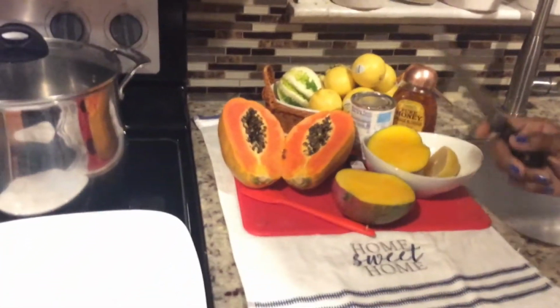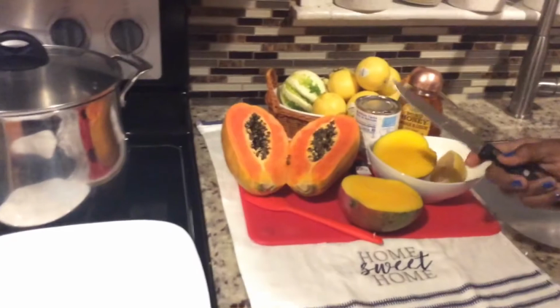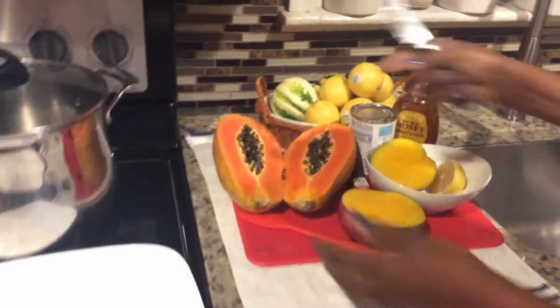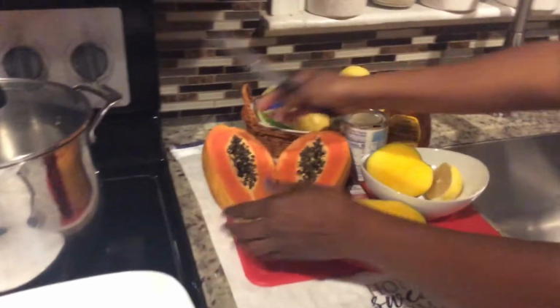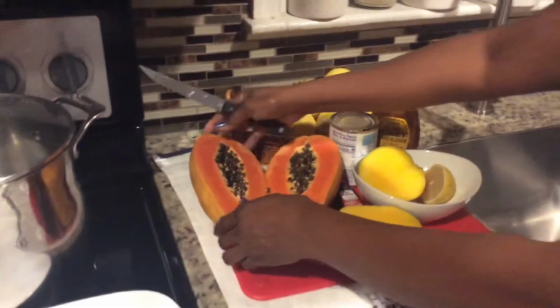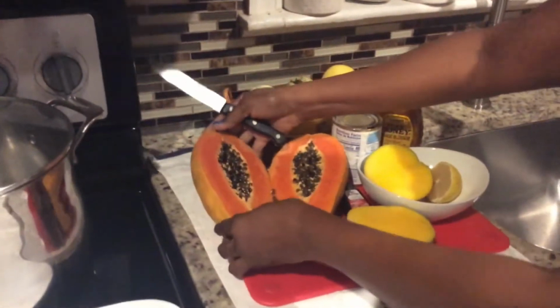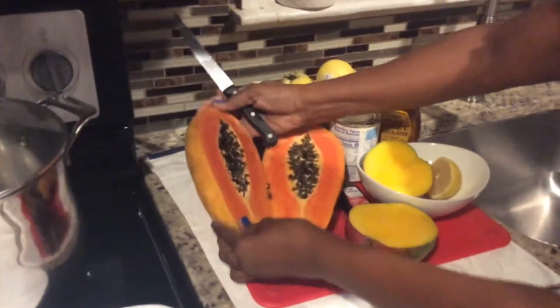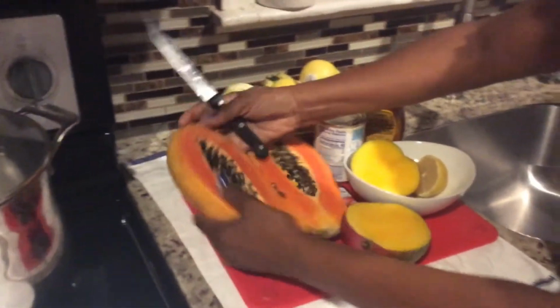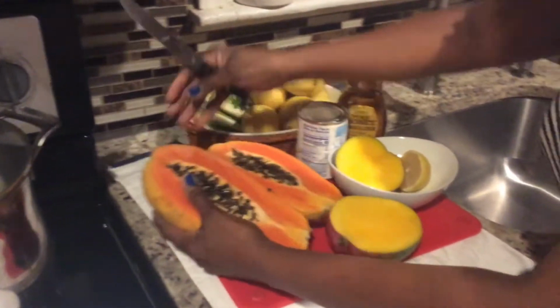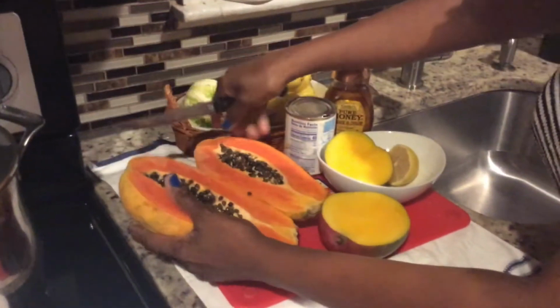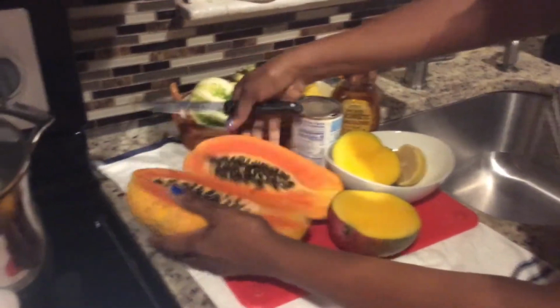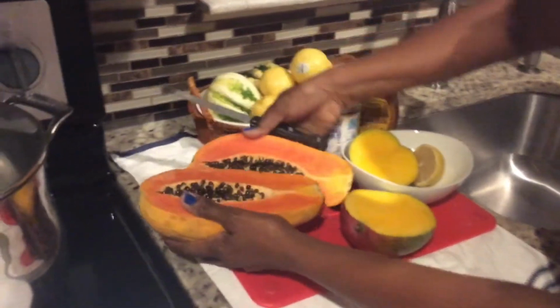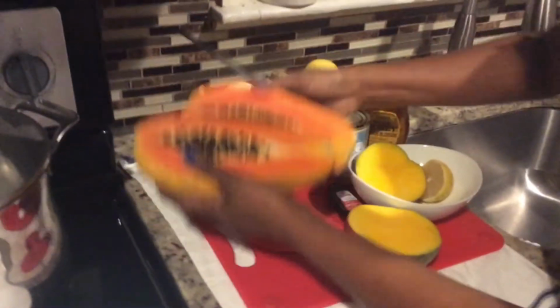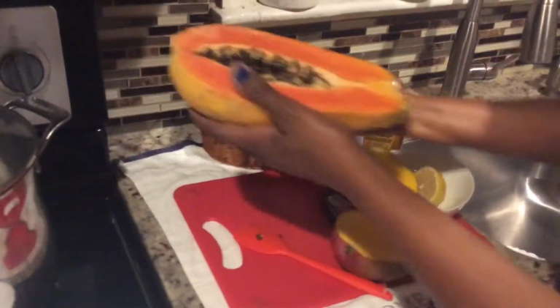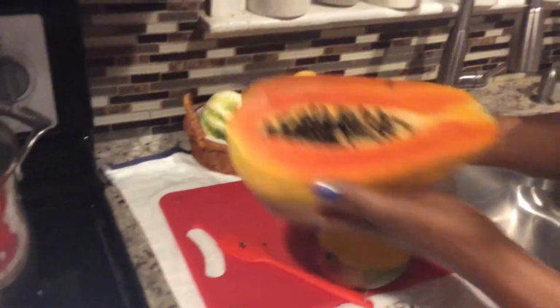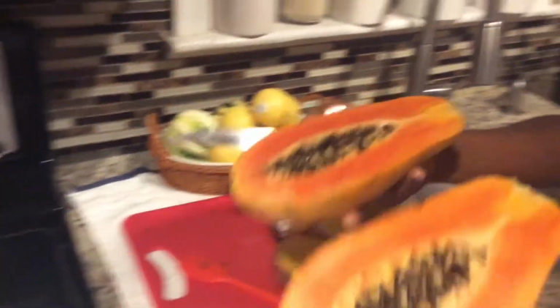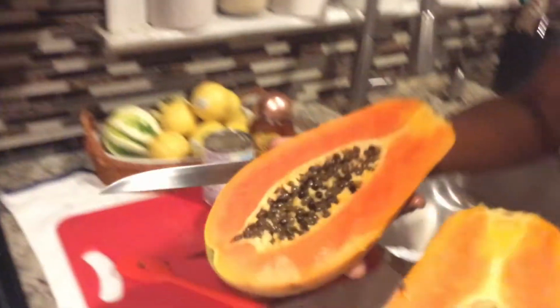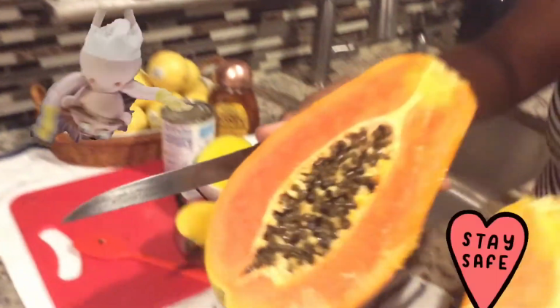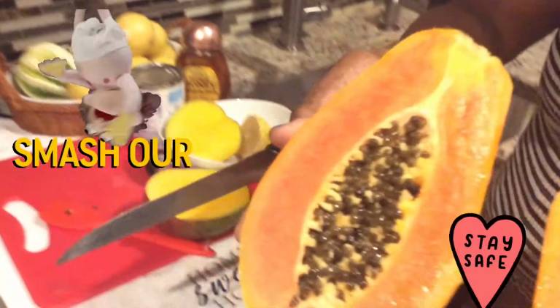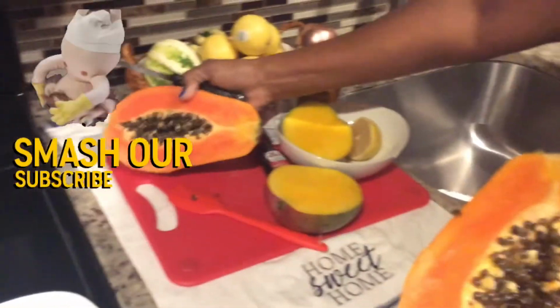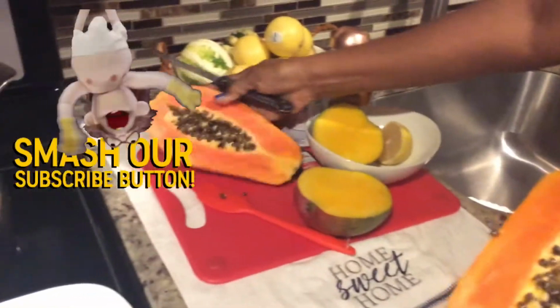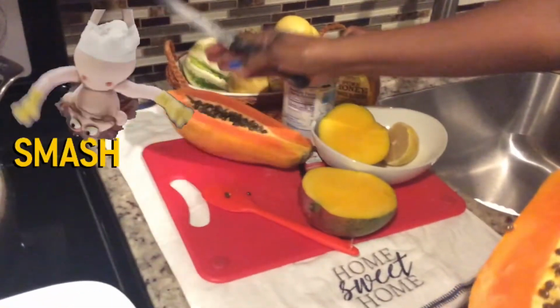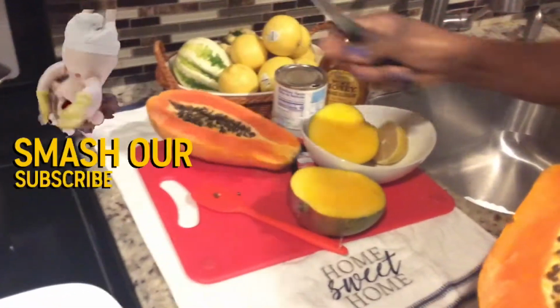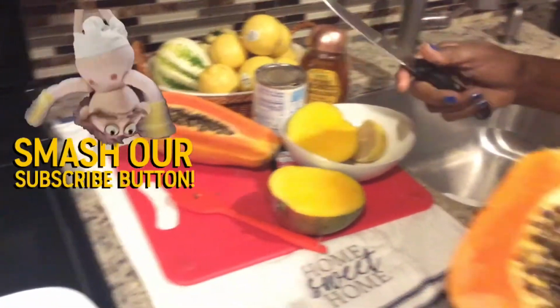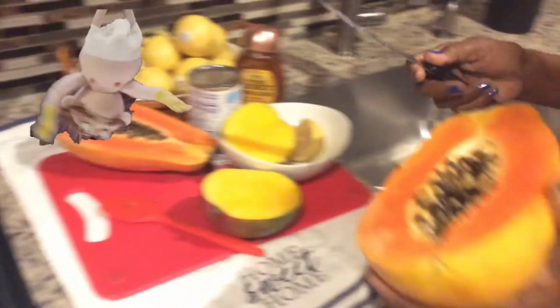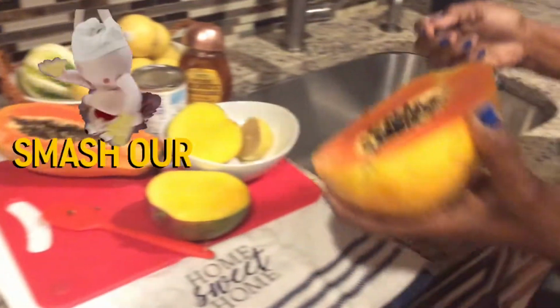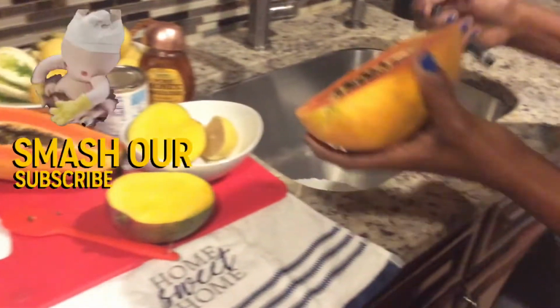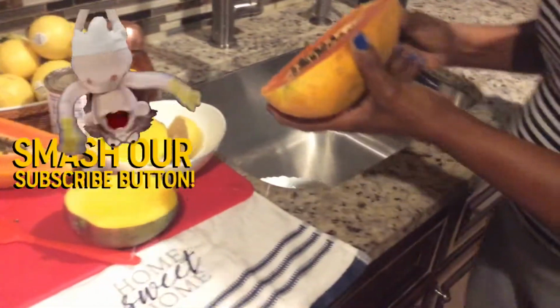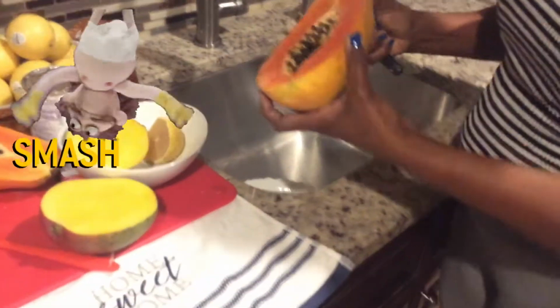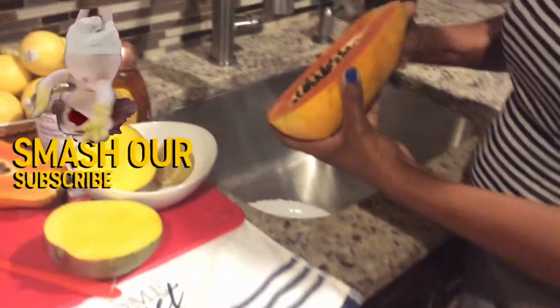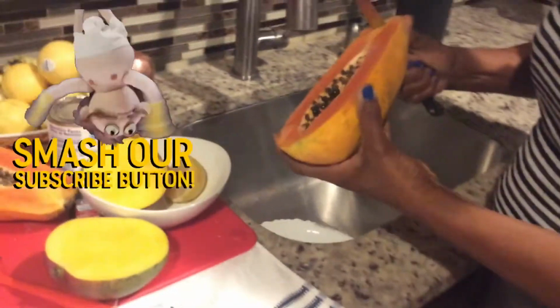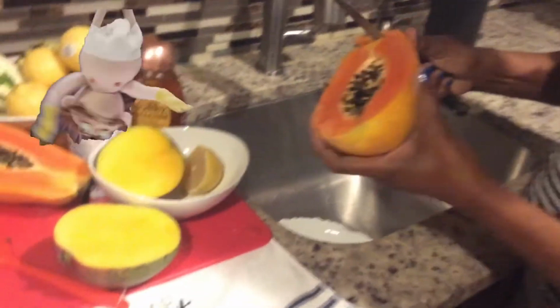For this recipe I am going to be using one whole medium papaya. So I am going to do this really fast — I am going to peel this papaya.